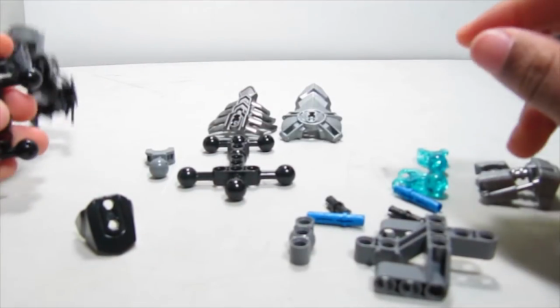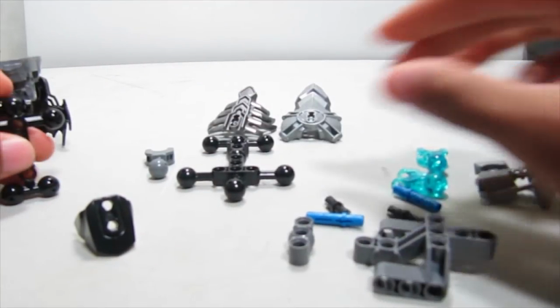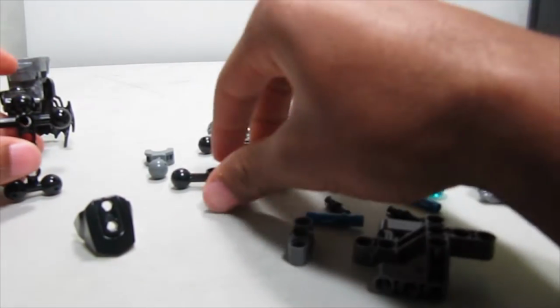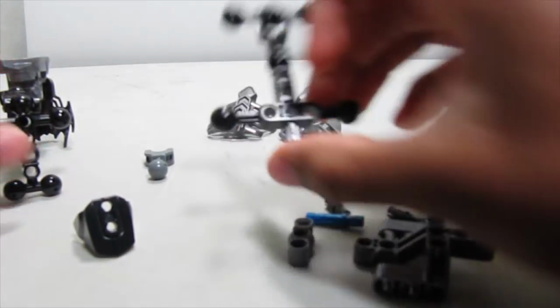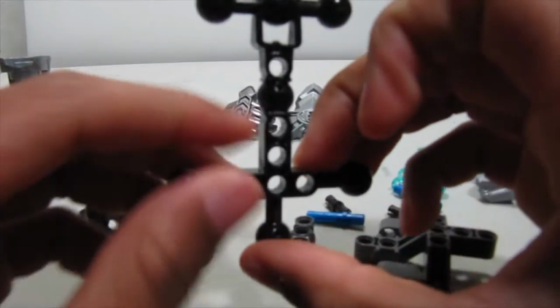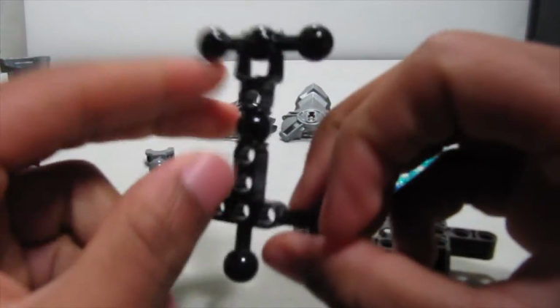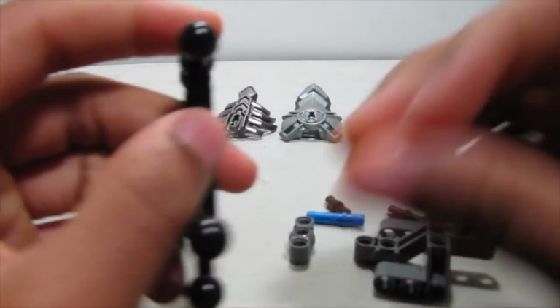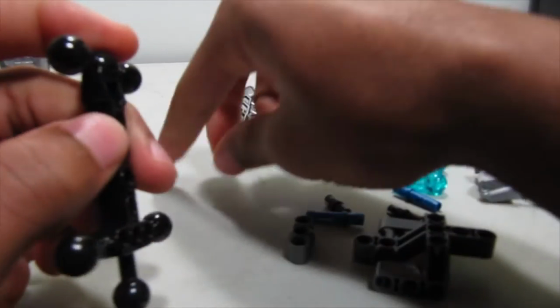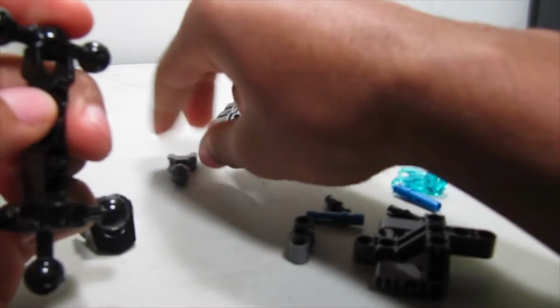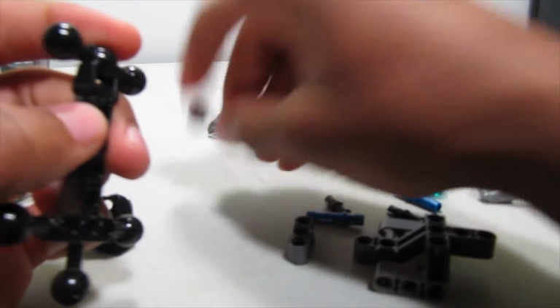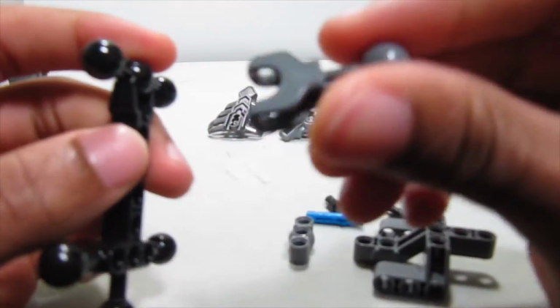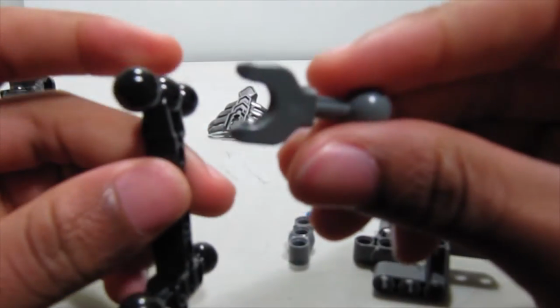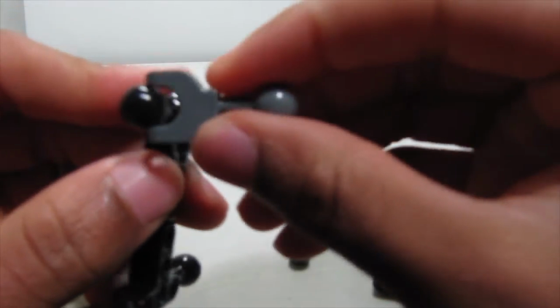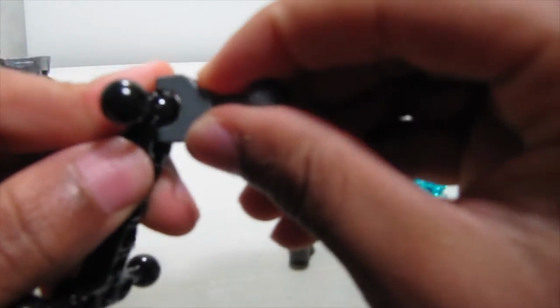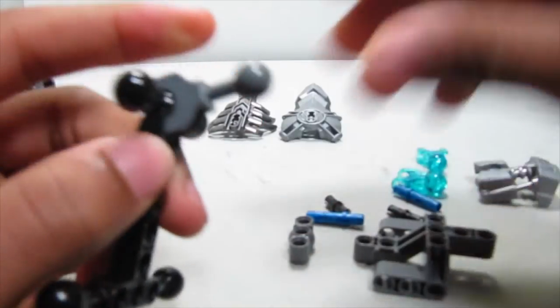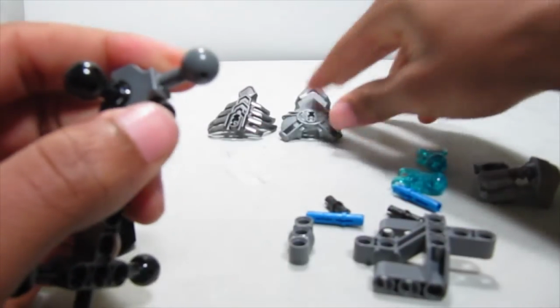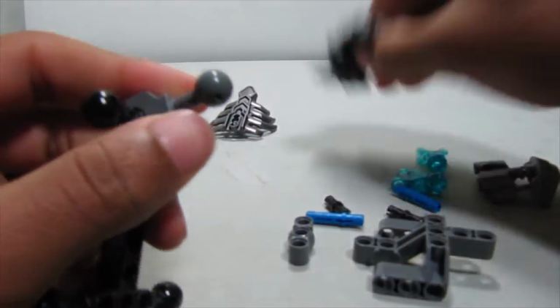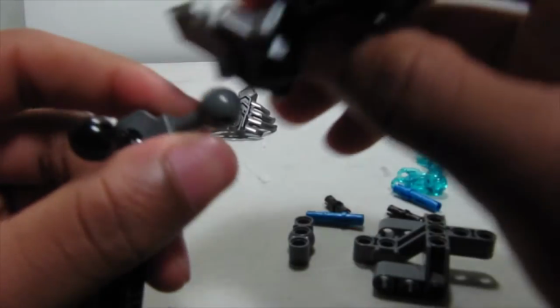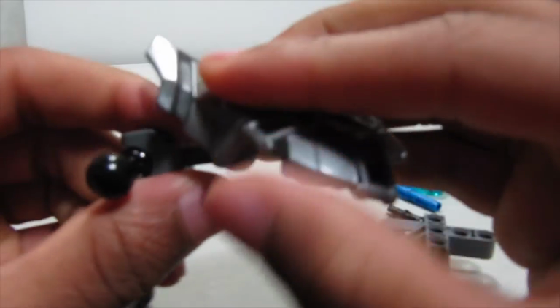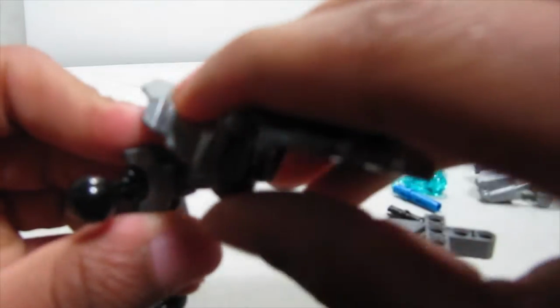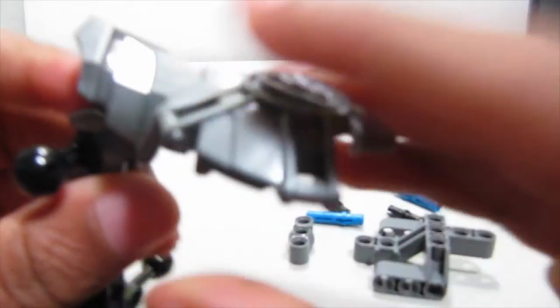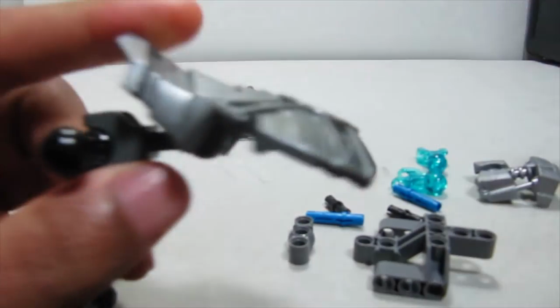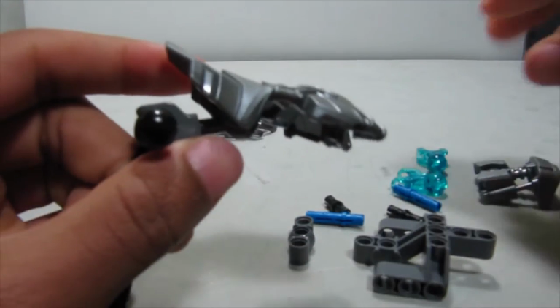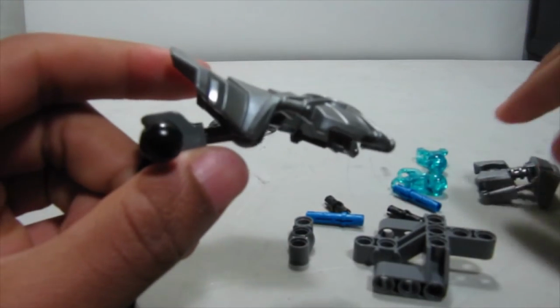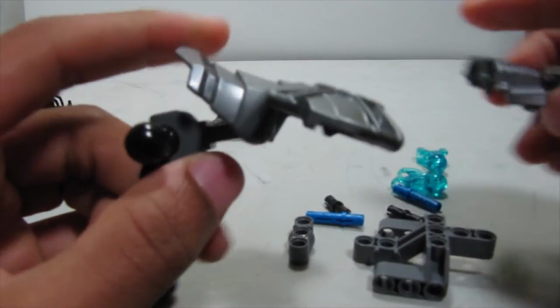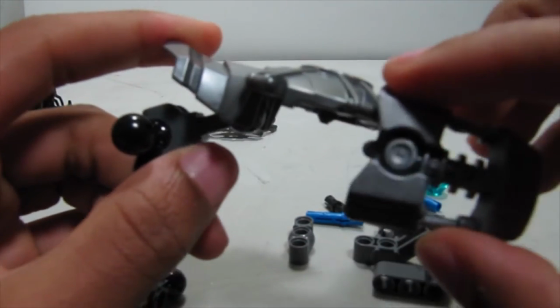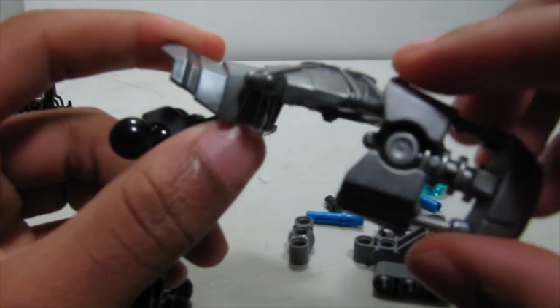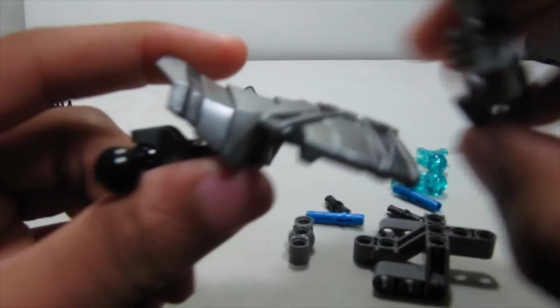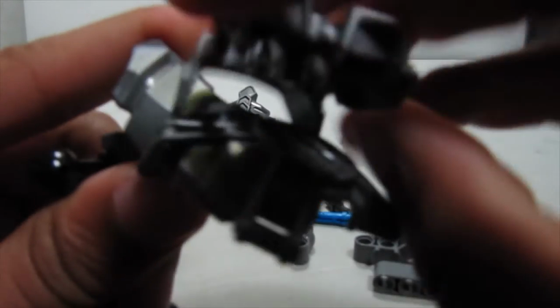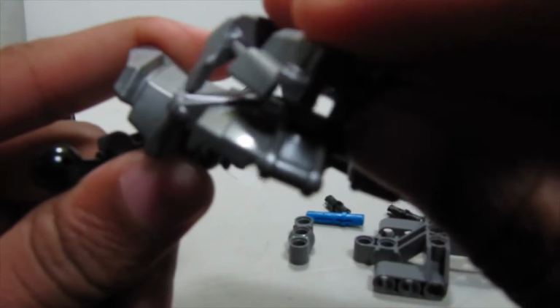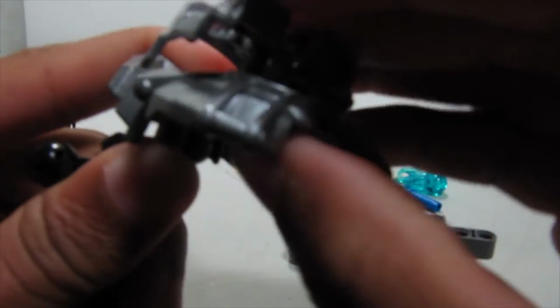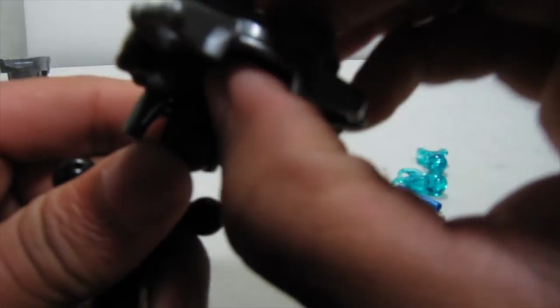Next, take this piece — it's going to be upside down — then take this bone piece and snap that on here. Put on this silver 5.0 chest plate and a silver Bionicle add-on part just to add some more technical details.